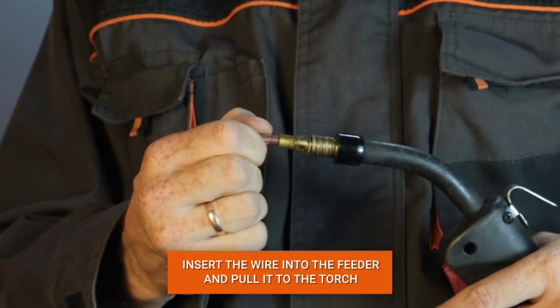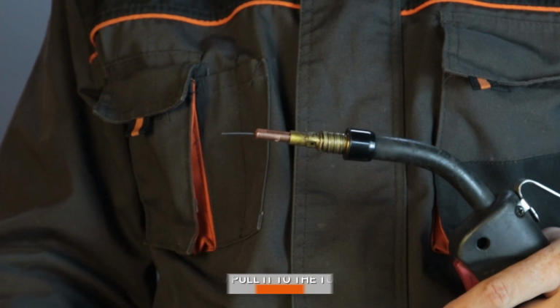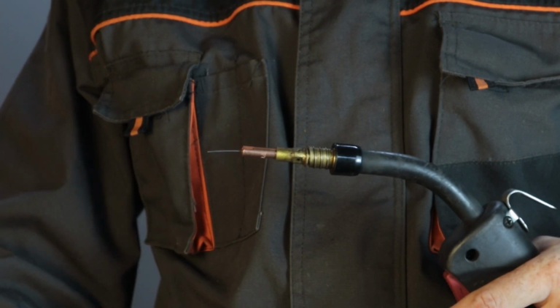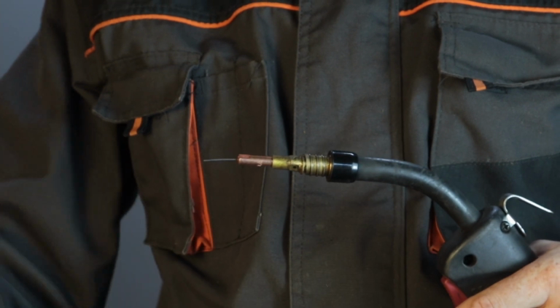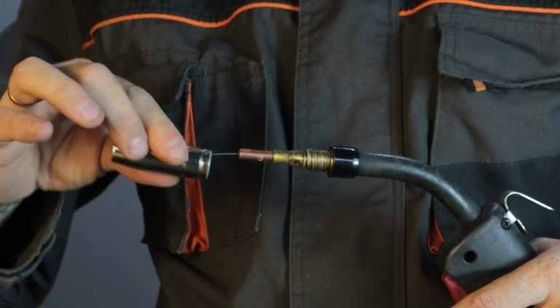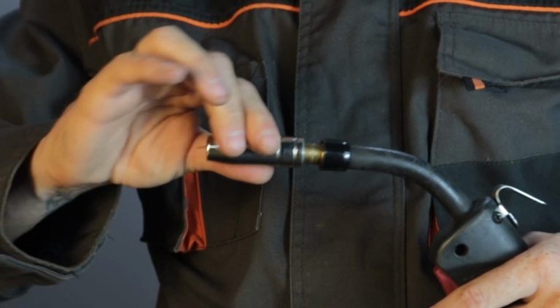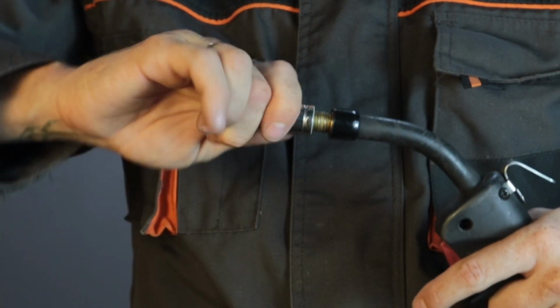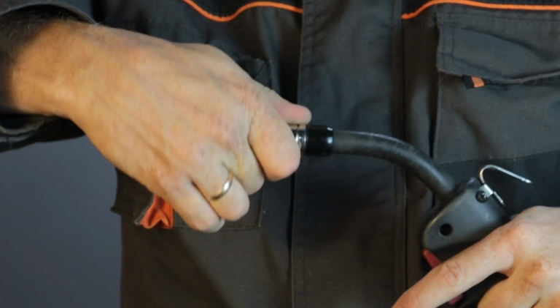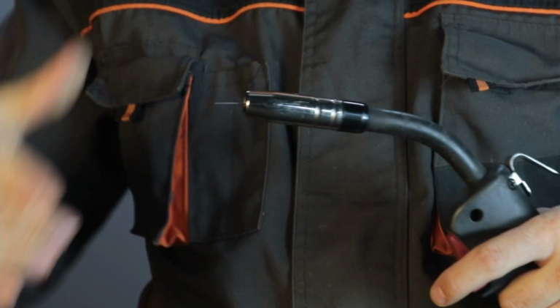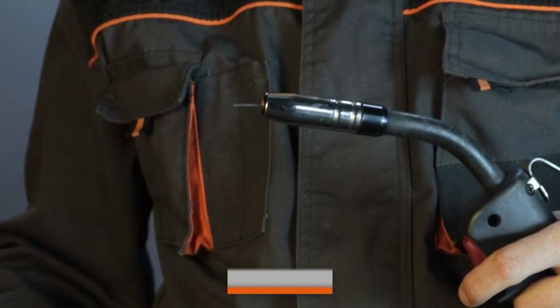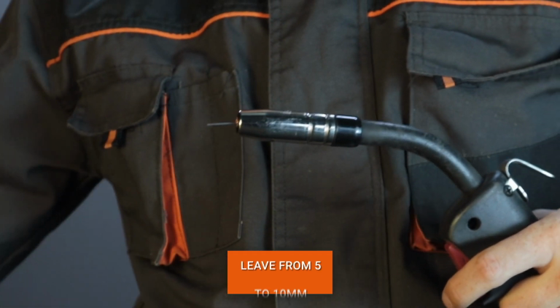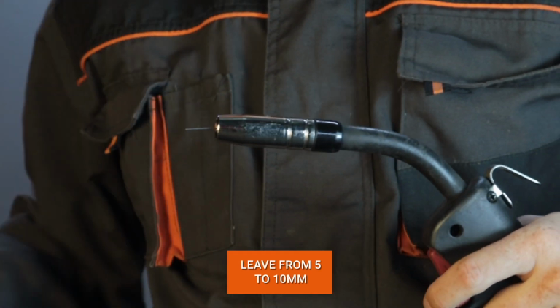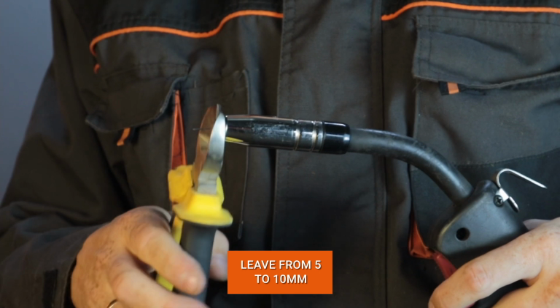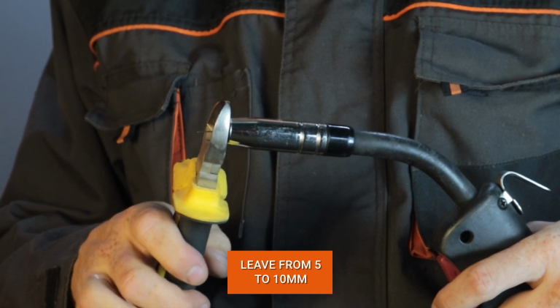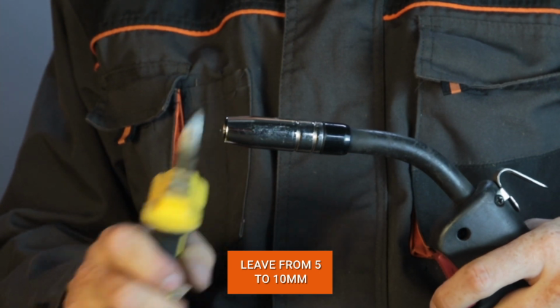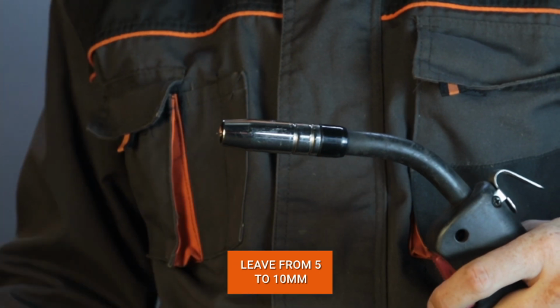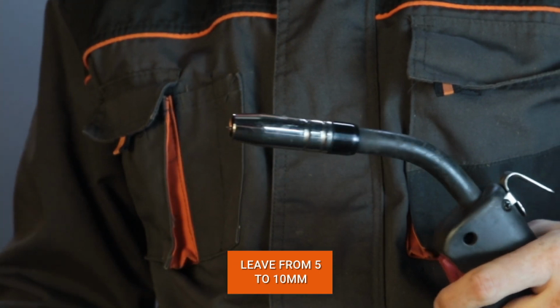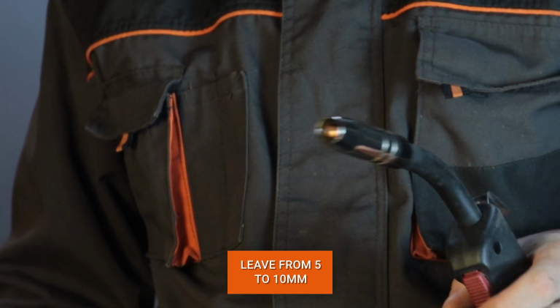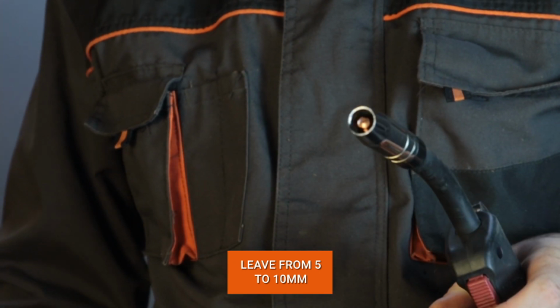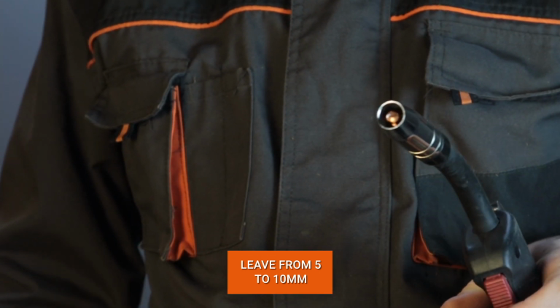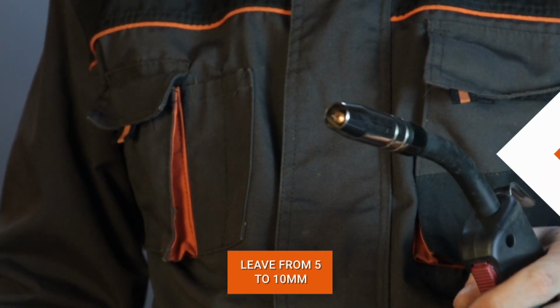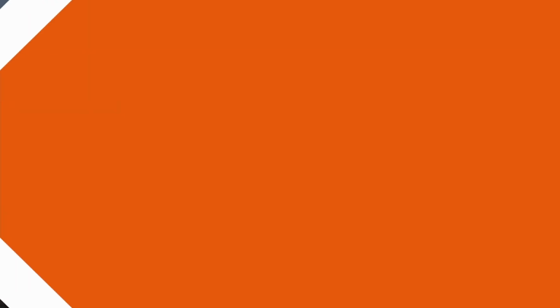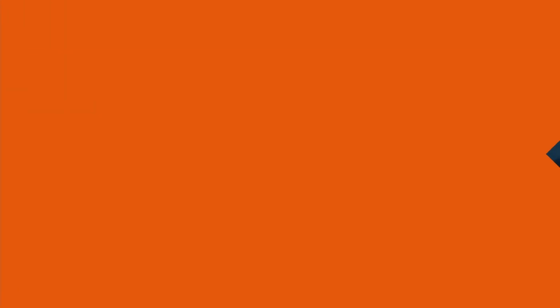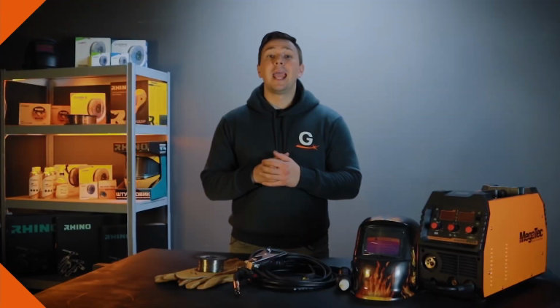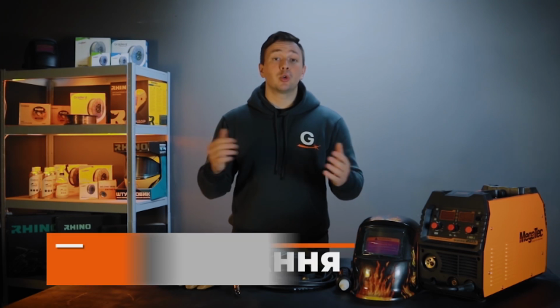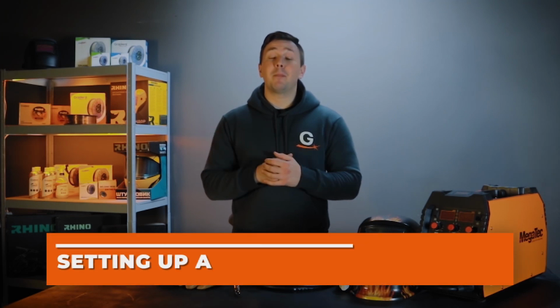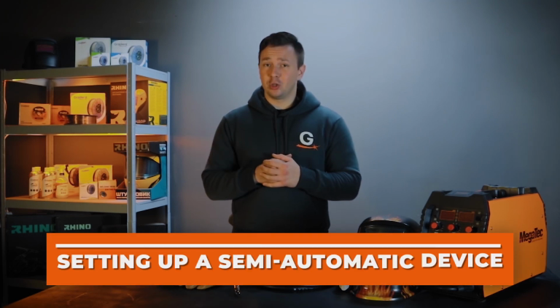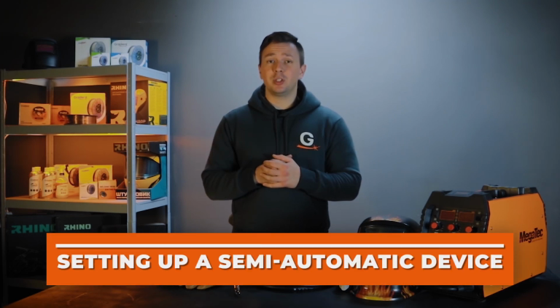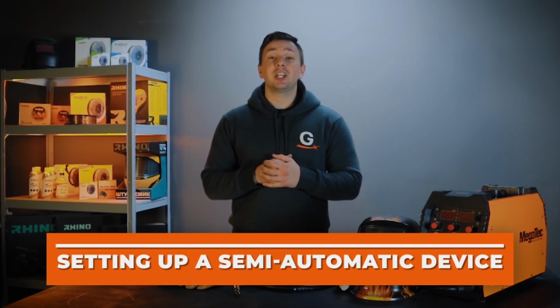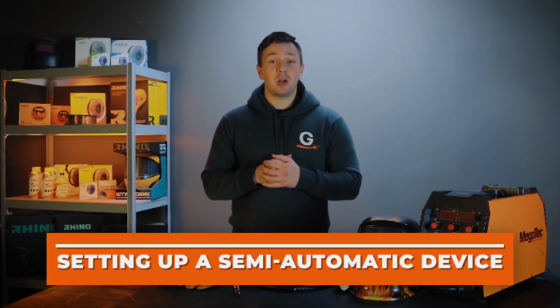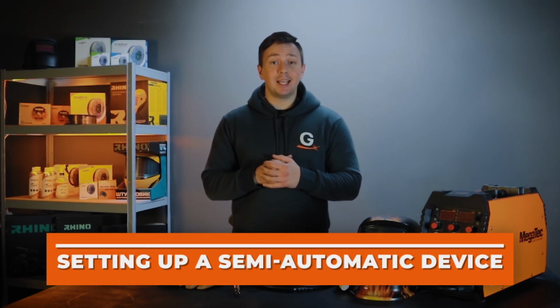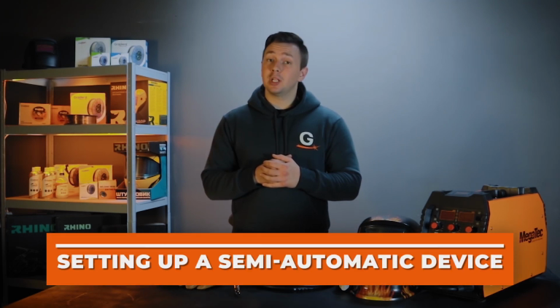Next, install the flux core wire in the feeder. Be sure to remove the nozzle and the end piece. Pull the wire through to the torch, then cut off the excess wire and leave 5 to 10 millimeters. The device is now ready for use and you can proceed to the settings.